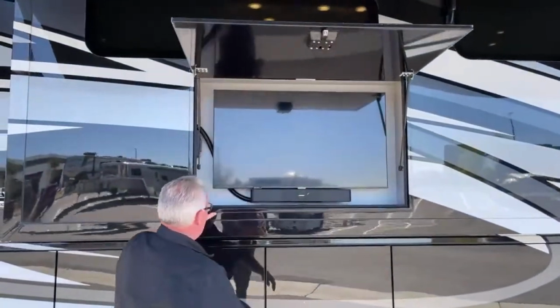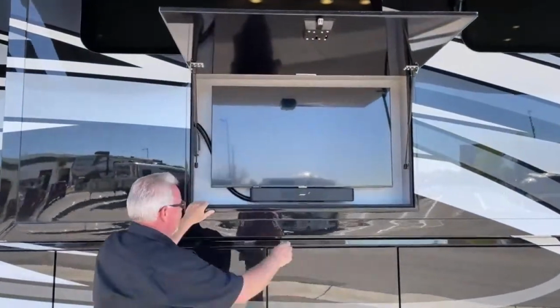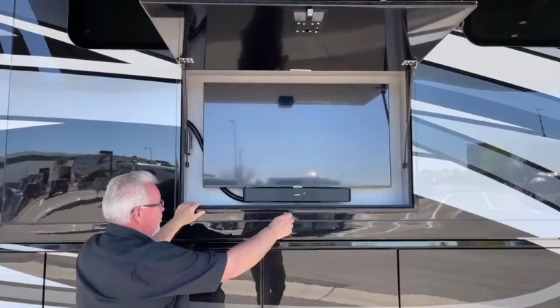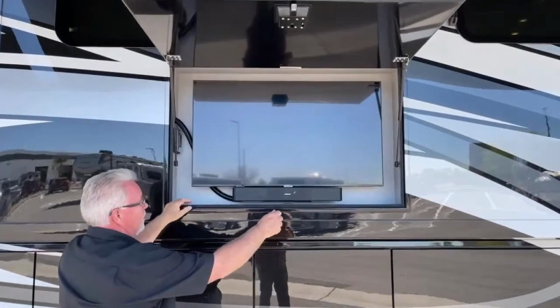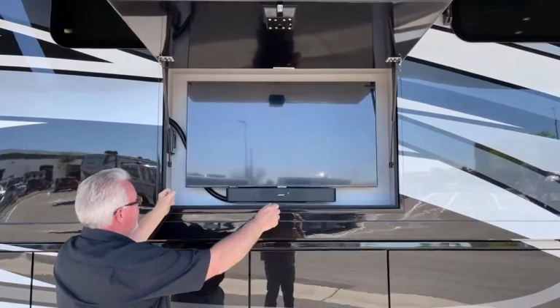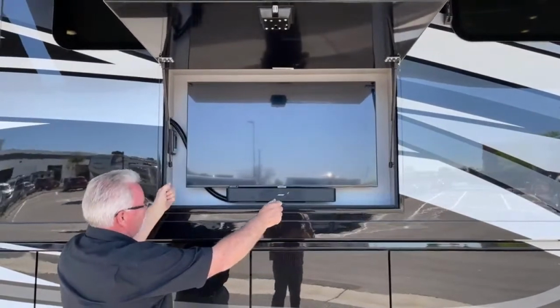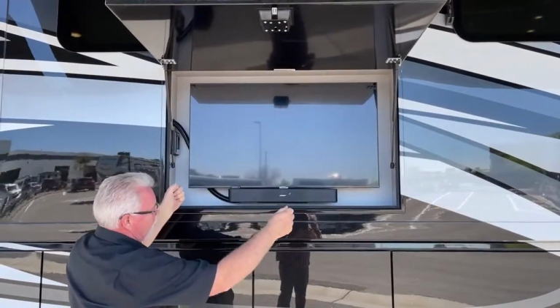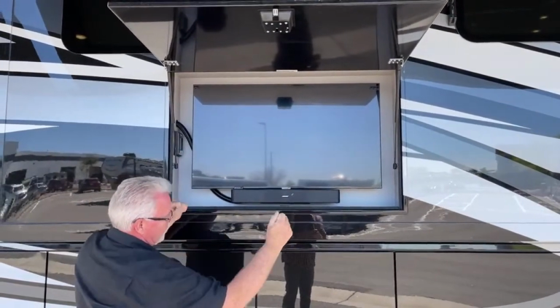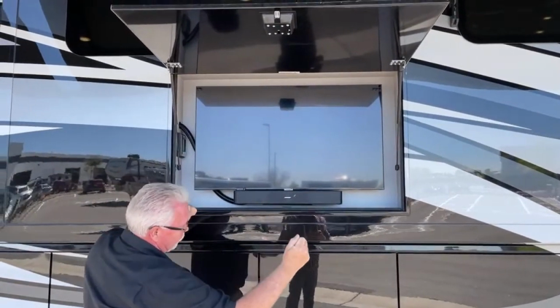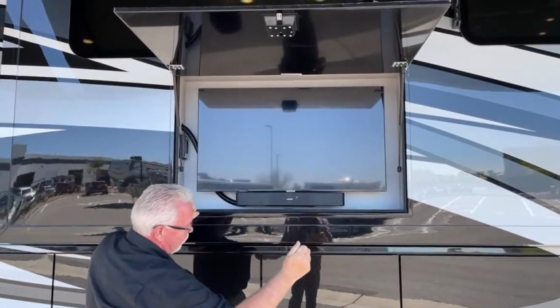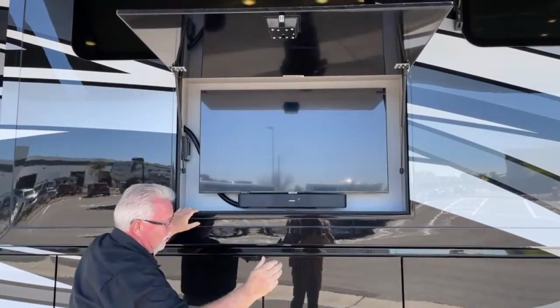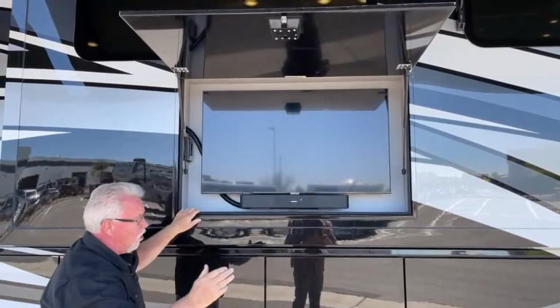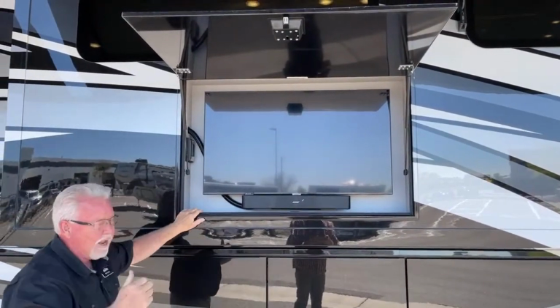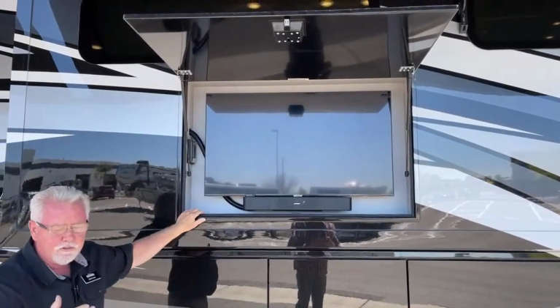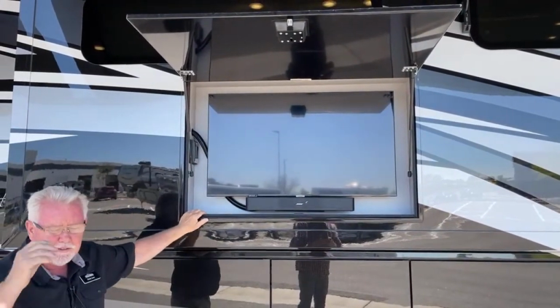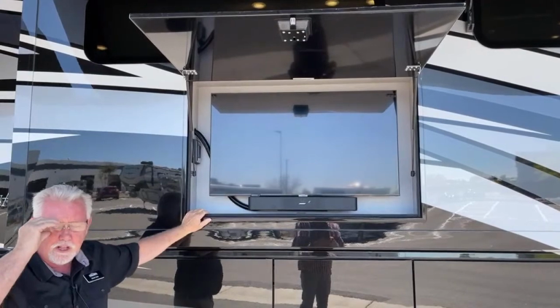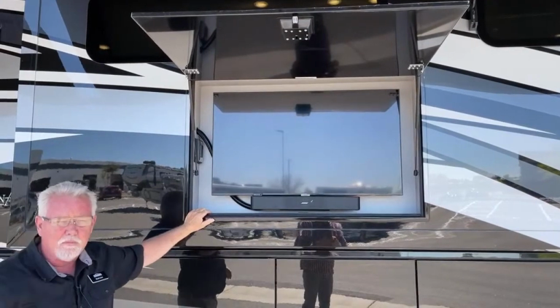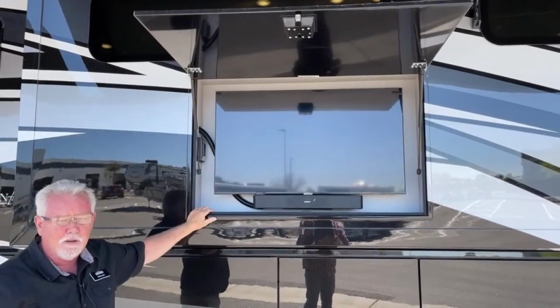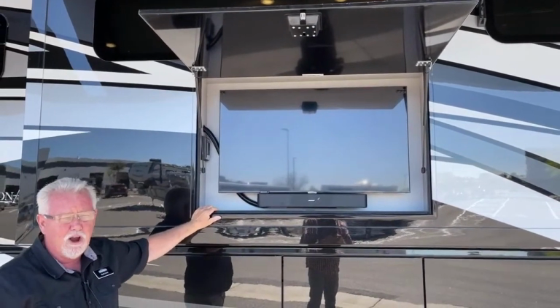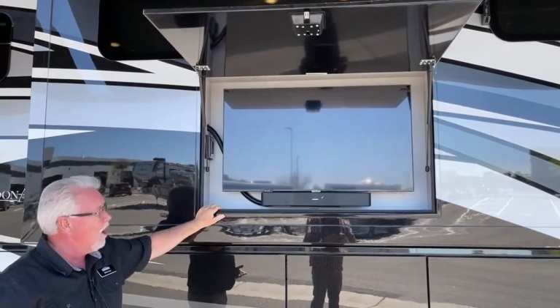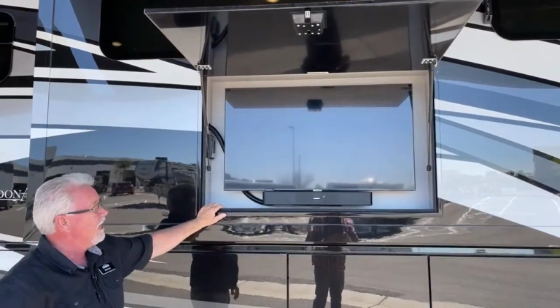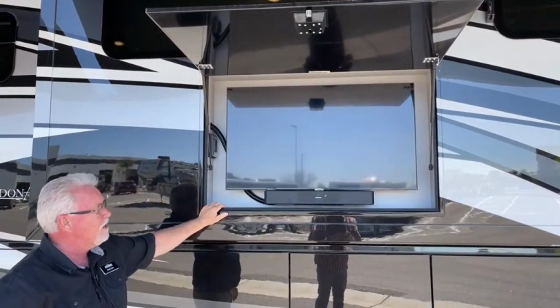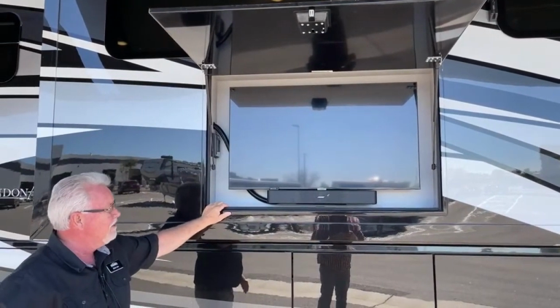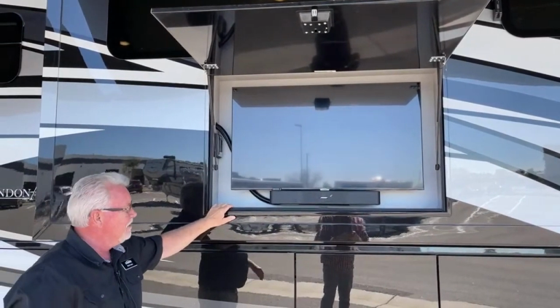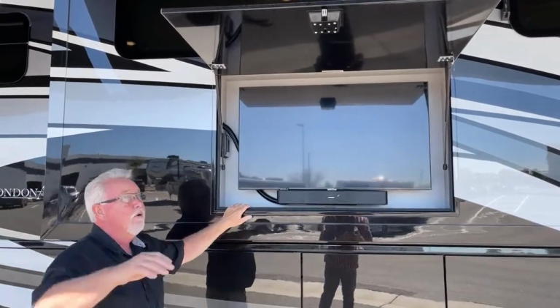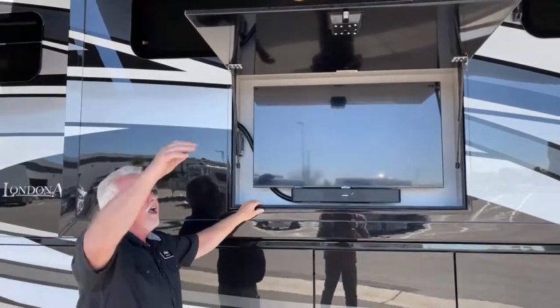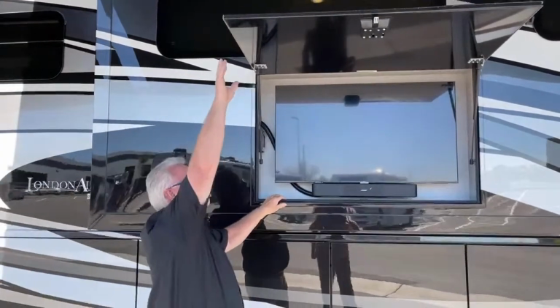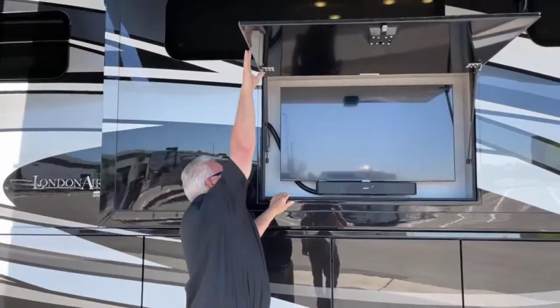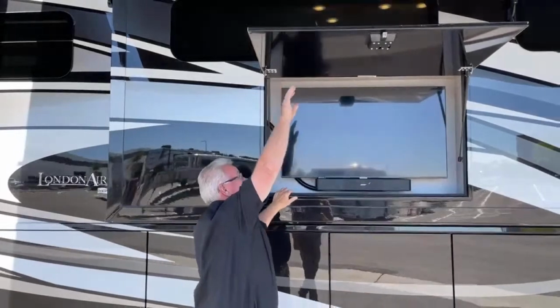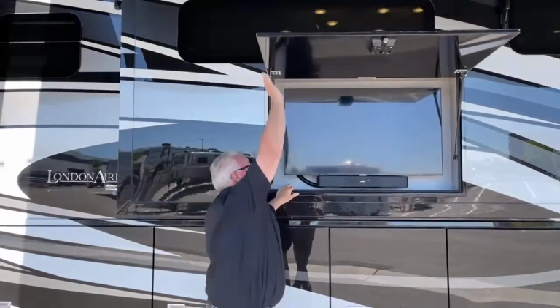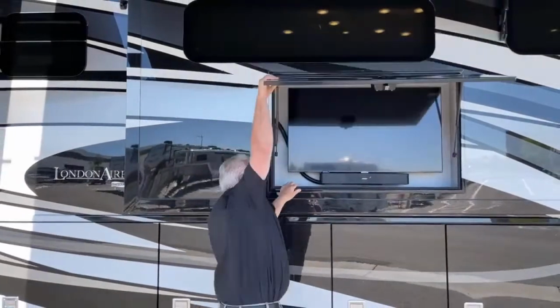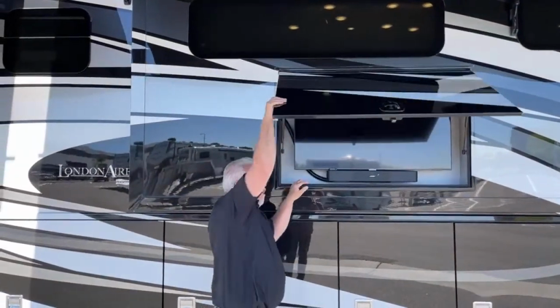This TV this year actually pulls out and tilts down, which helps with the glare problem if you're outside watching a game. It comes with the Bose sound bar.